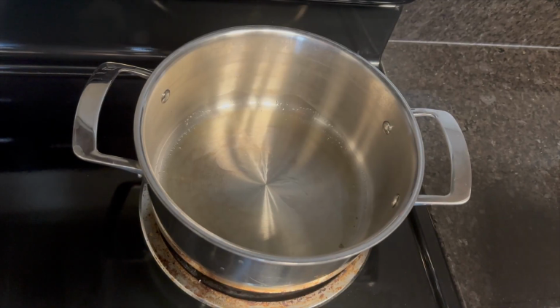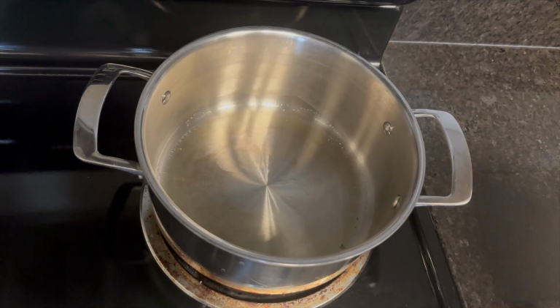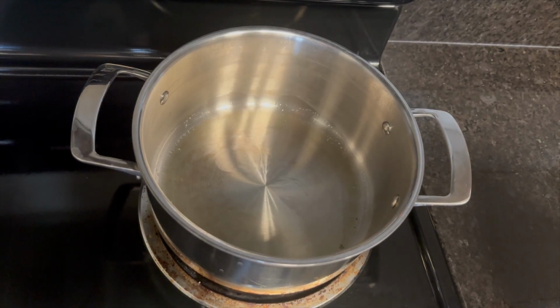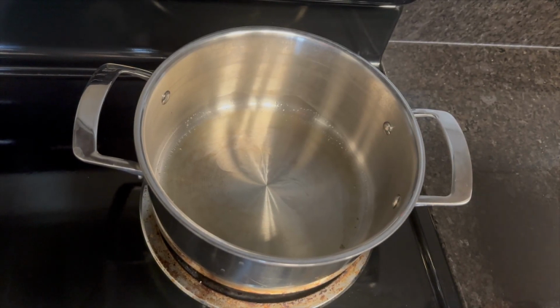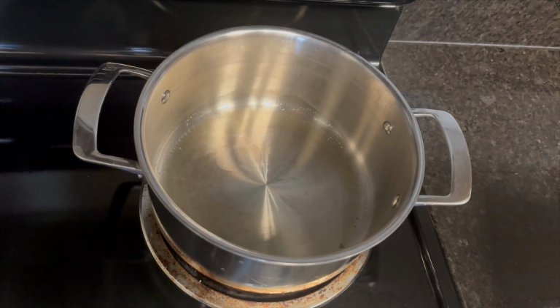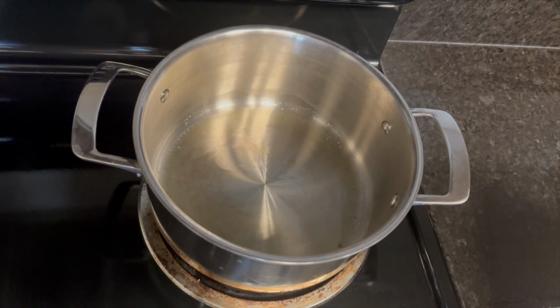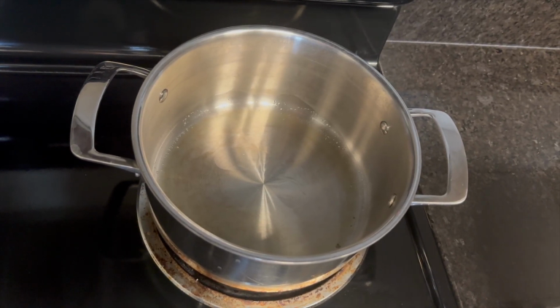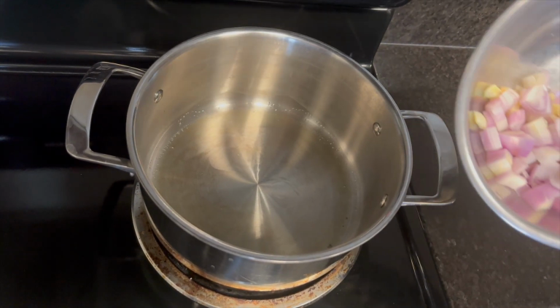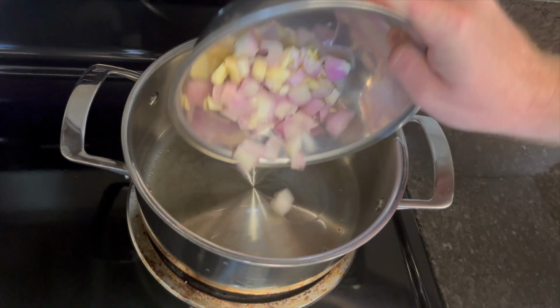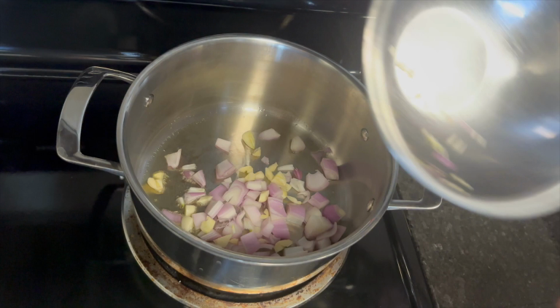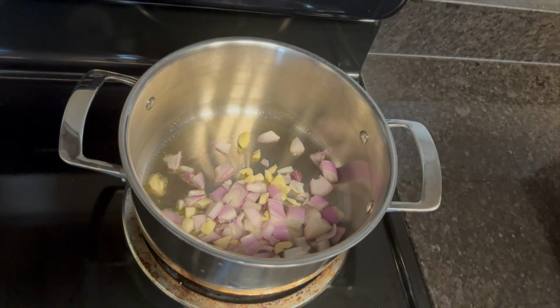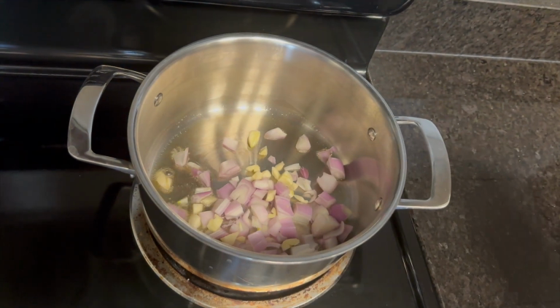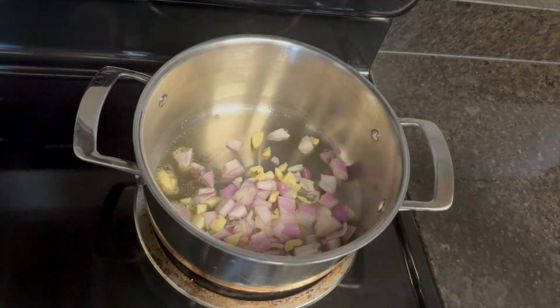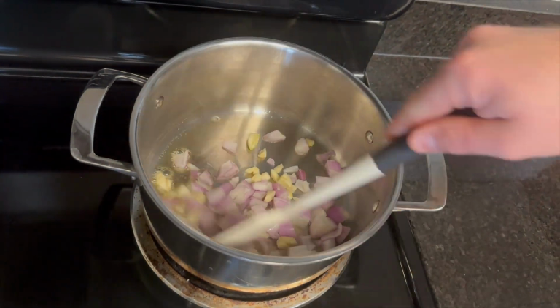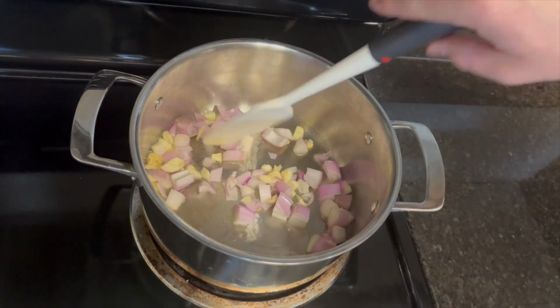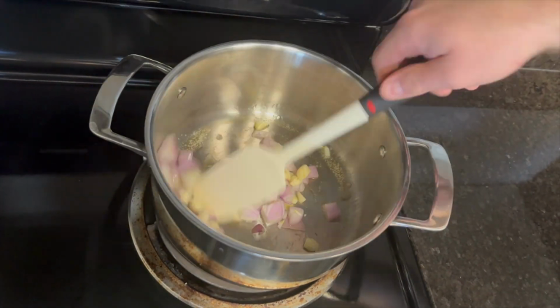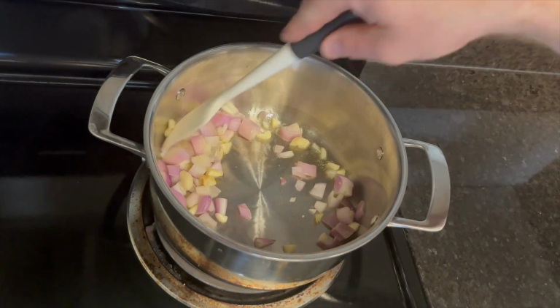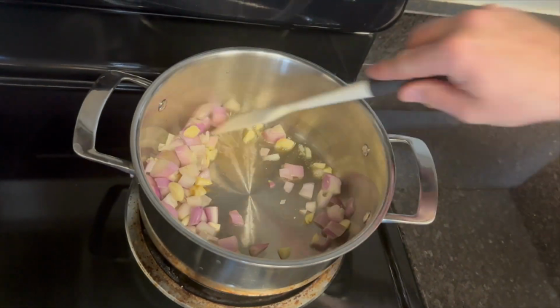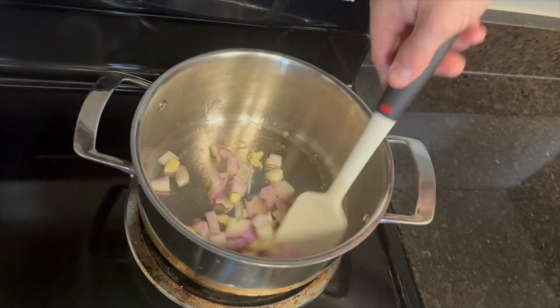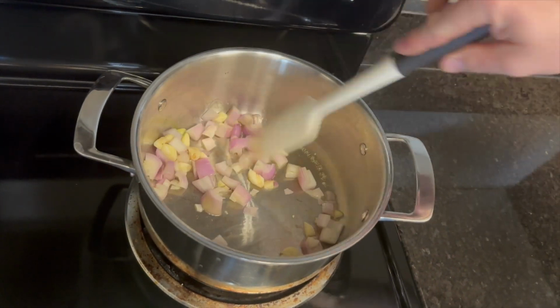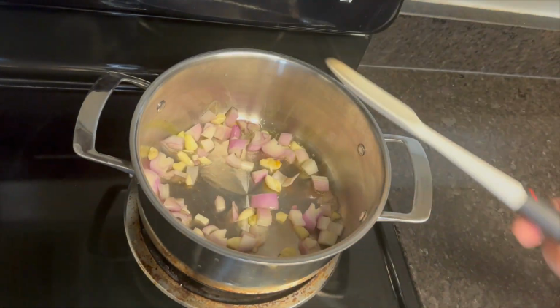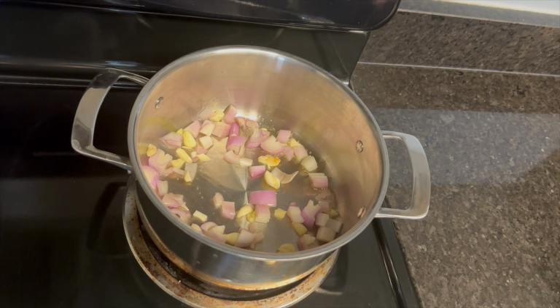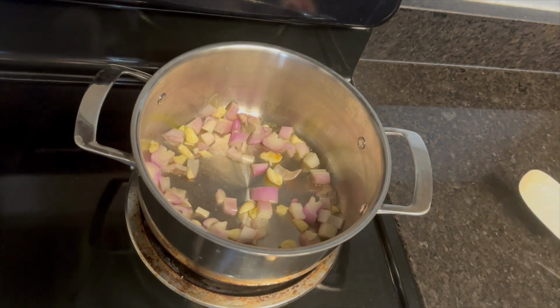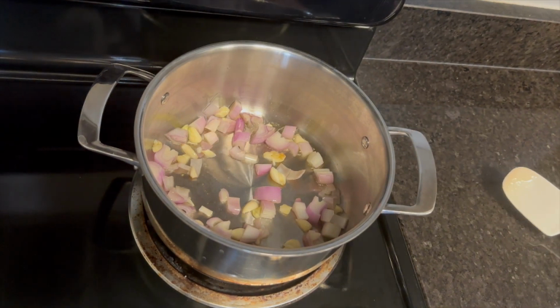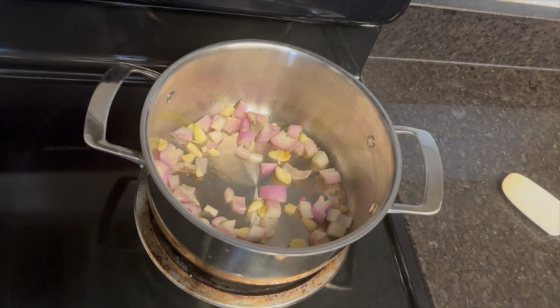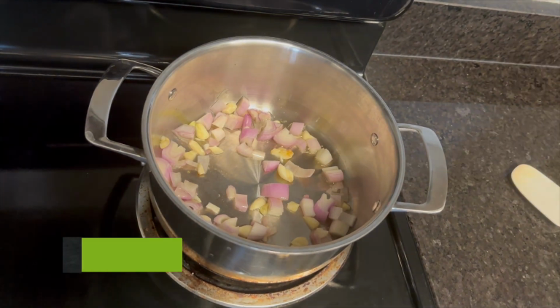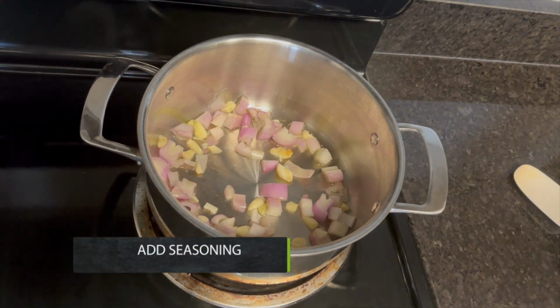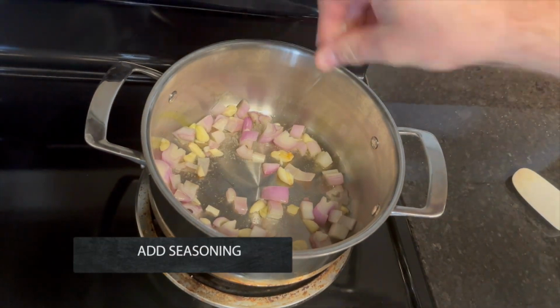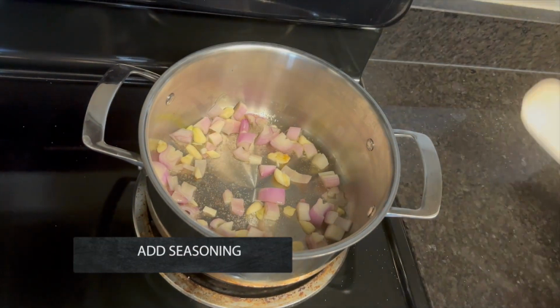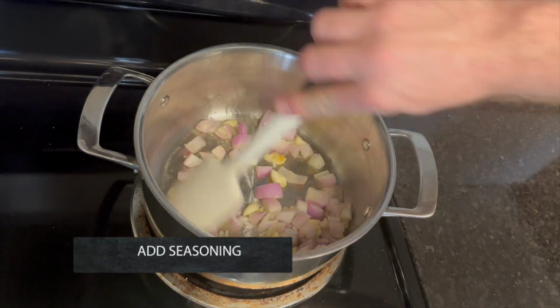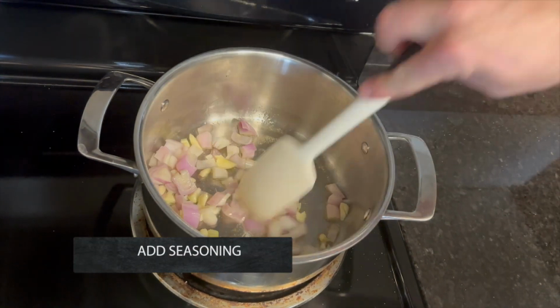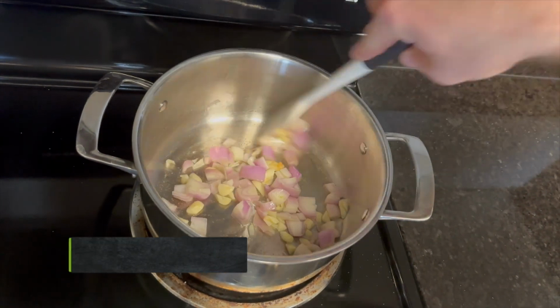Heat a little bit of oil in a tall-sided pot. Add some minced garlic and shallots to the pot and cook them at low temperature until they just begin to soften and turn translucent. Season with salt every time a new ingredient is added to the dish.